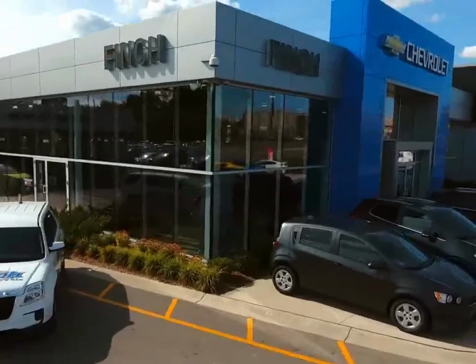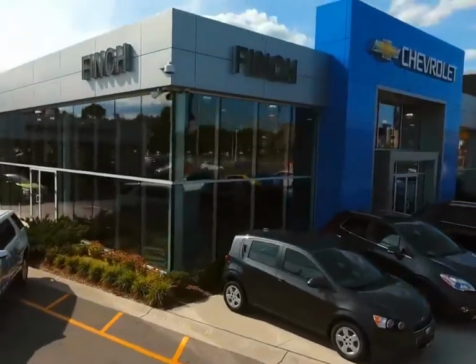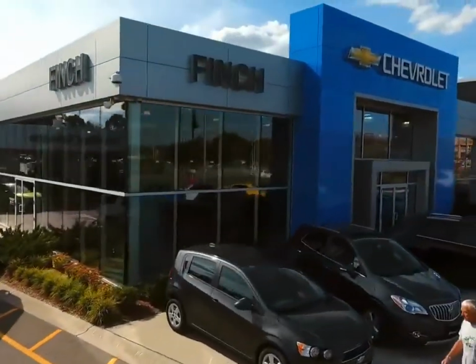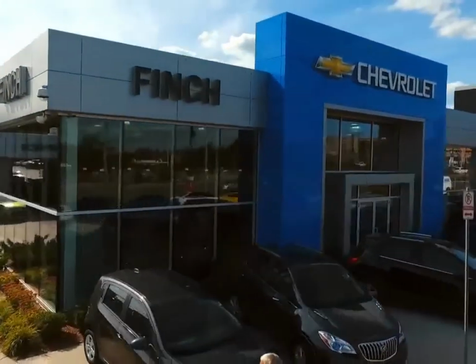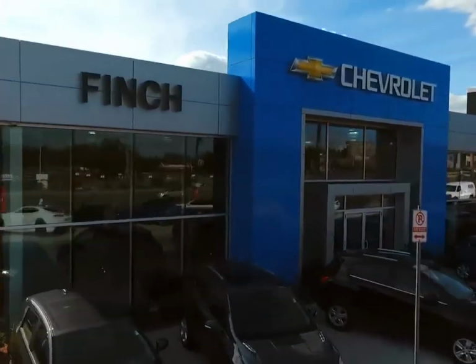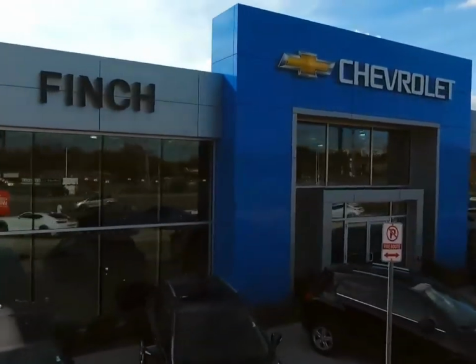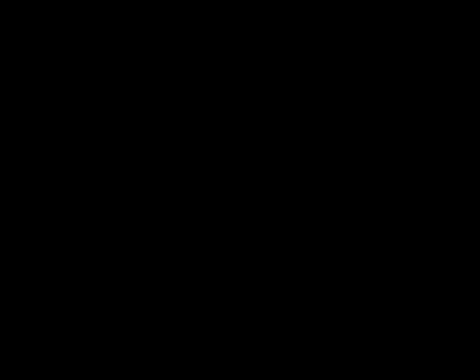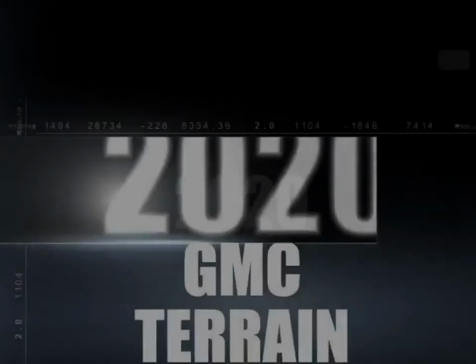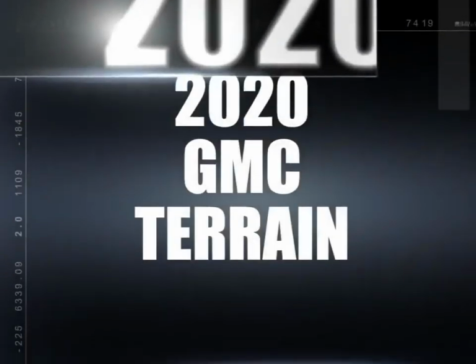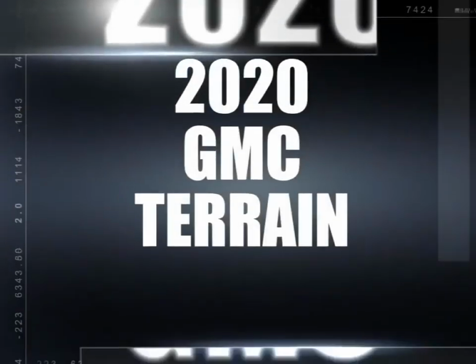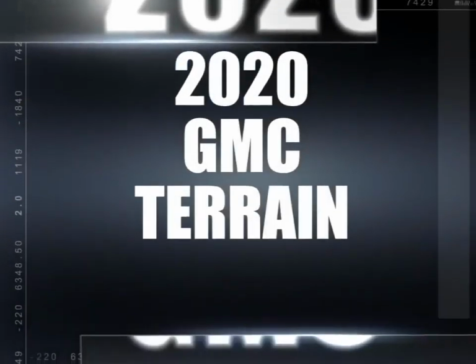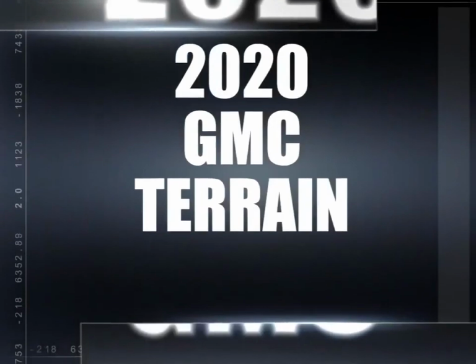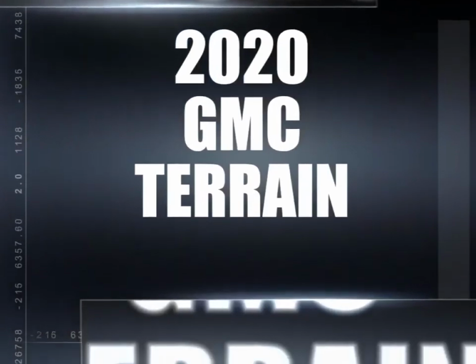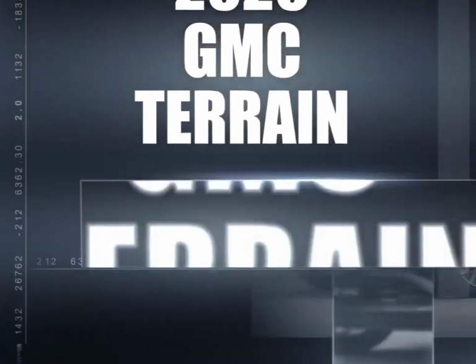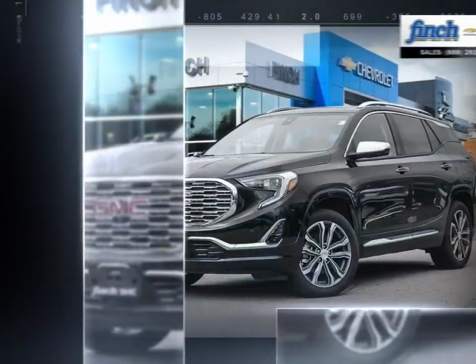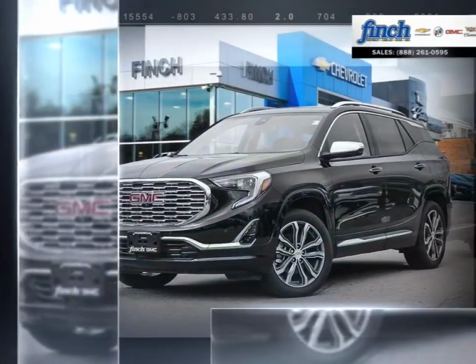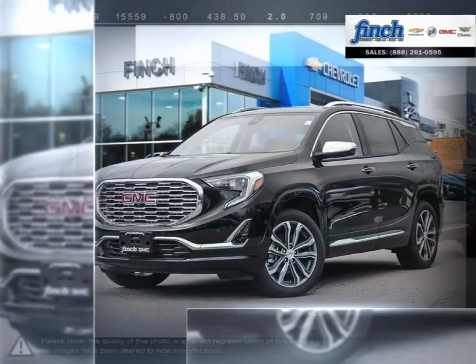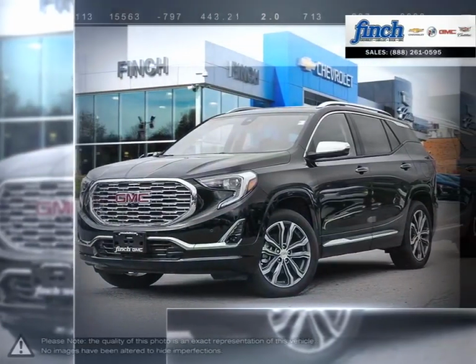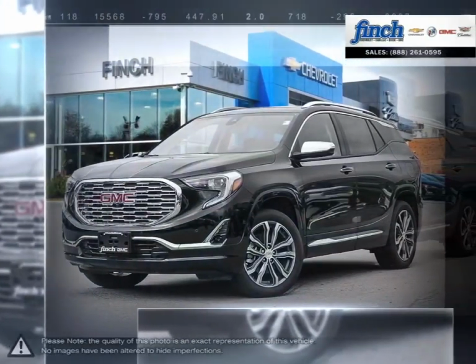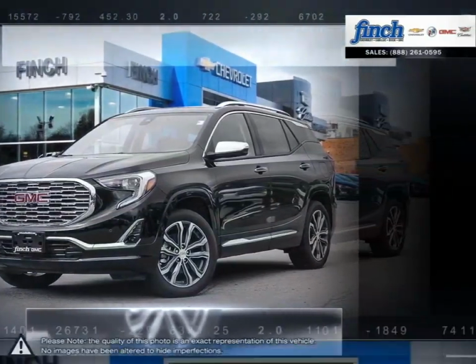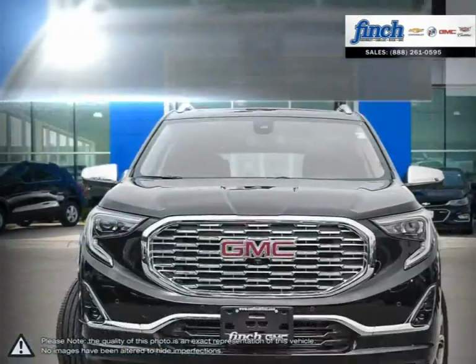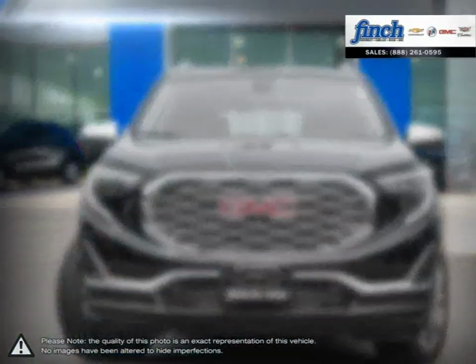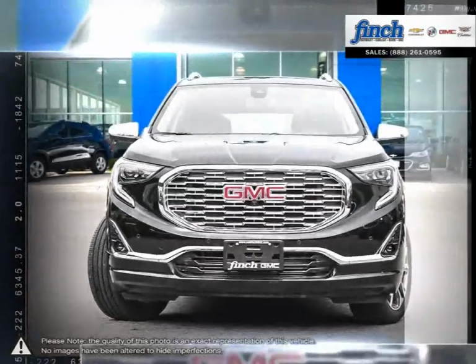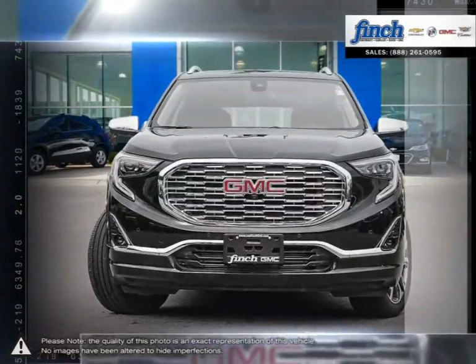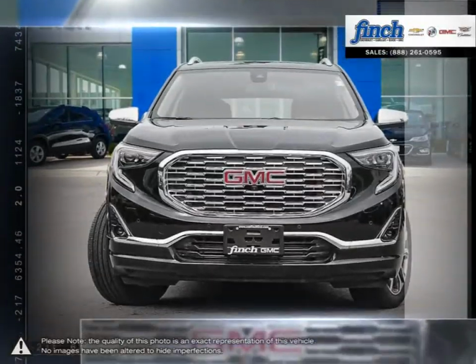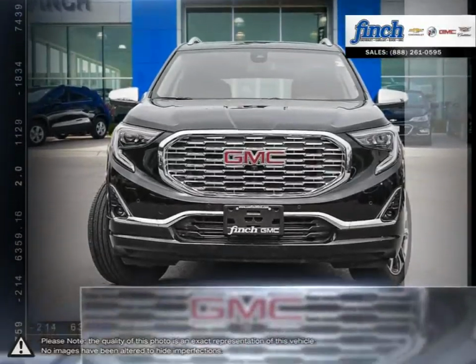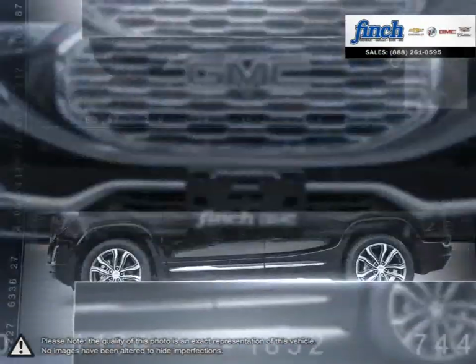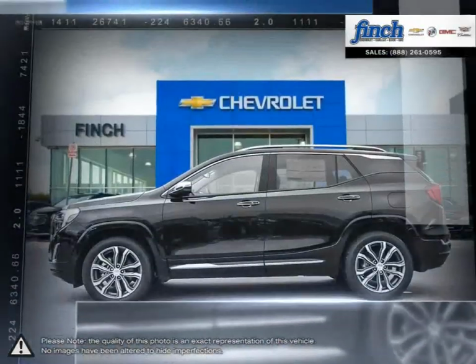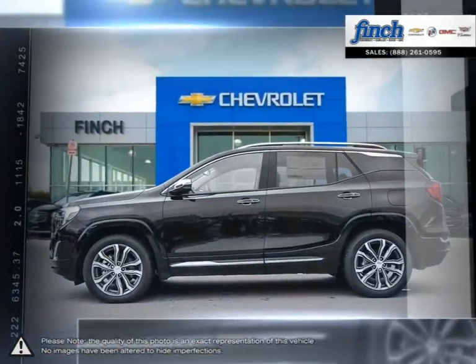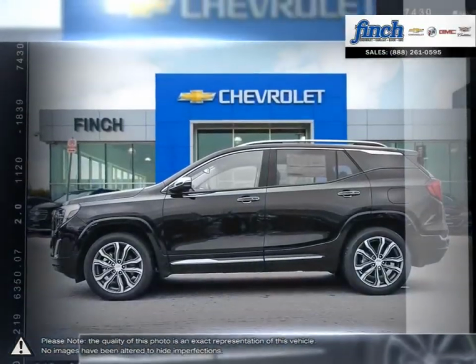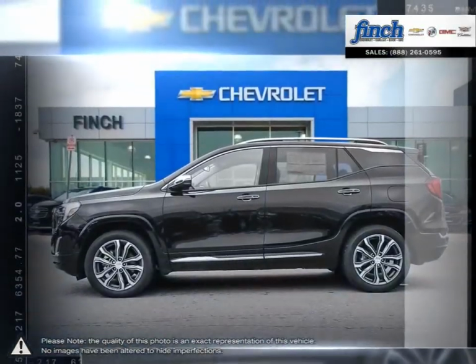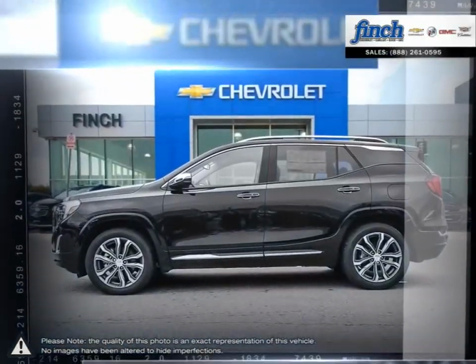Welcome to Finch Chevrolet. Today we're looking at a 2020 GMC Terrain. Muscular style, efficient power, comfort and cargo carrying capability — the Terrain SUV delivers it all, no compromises required.